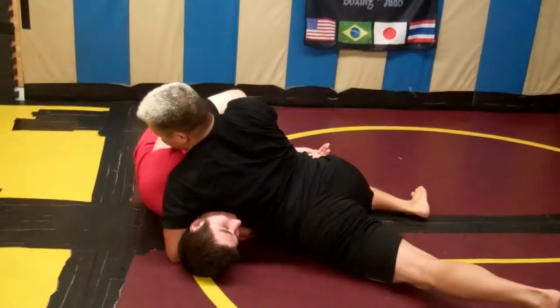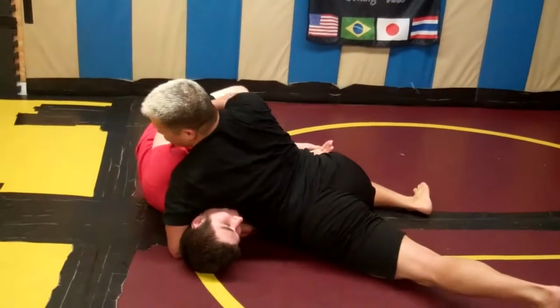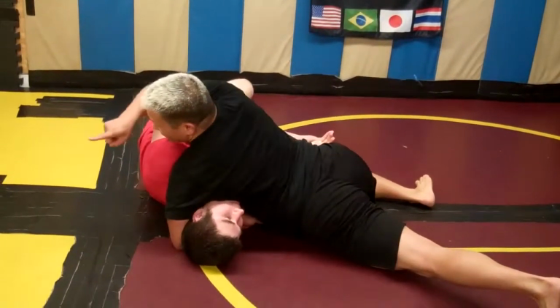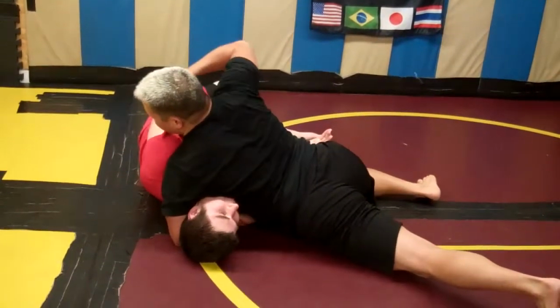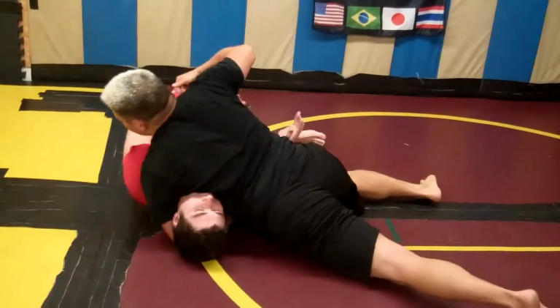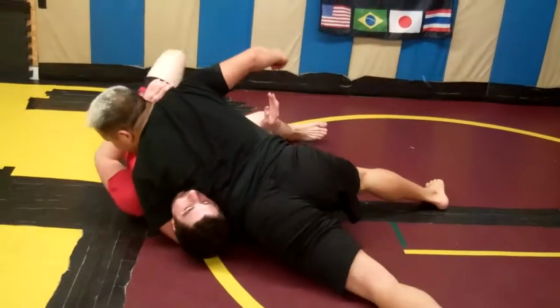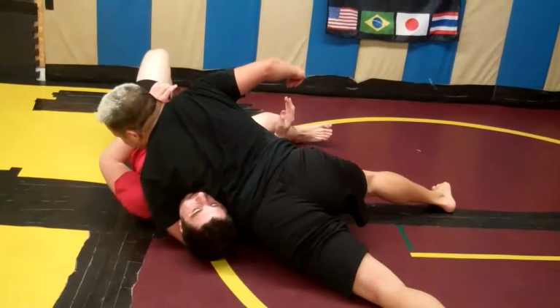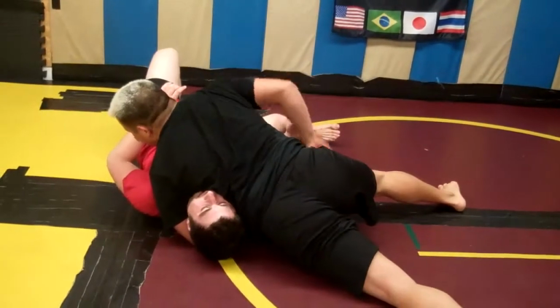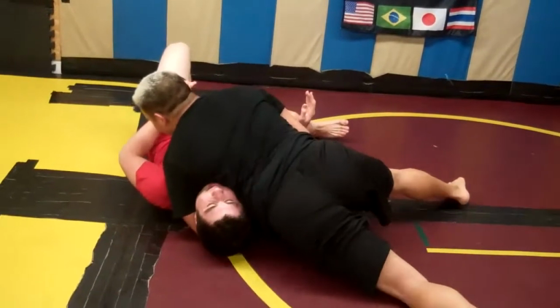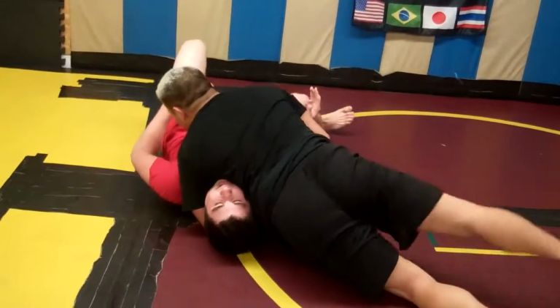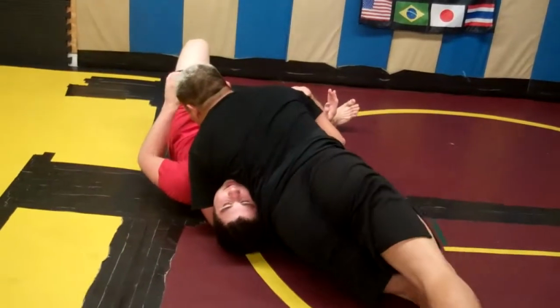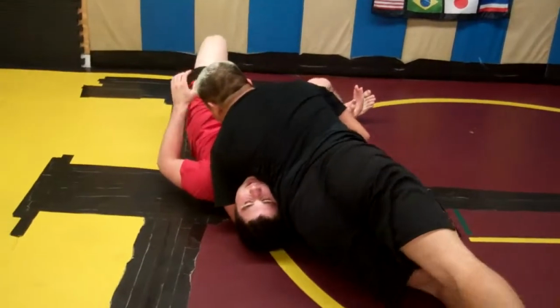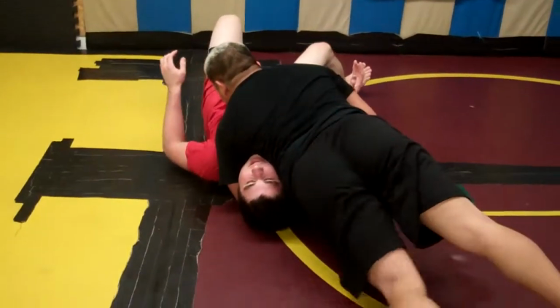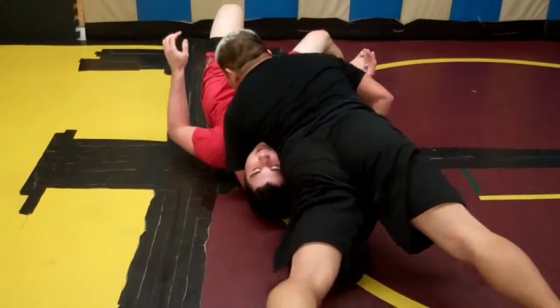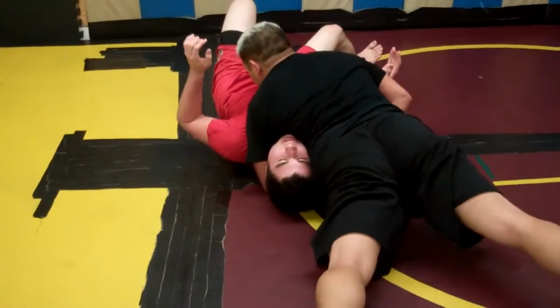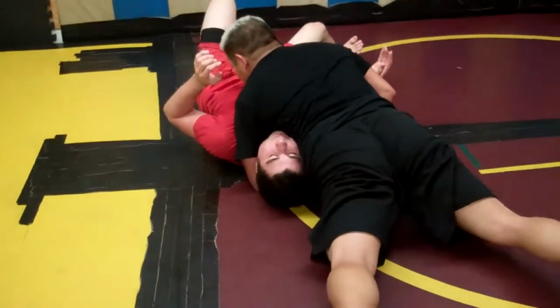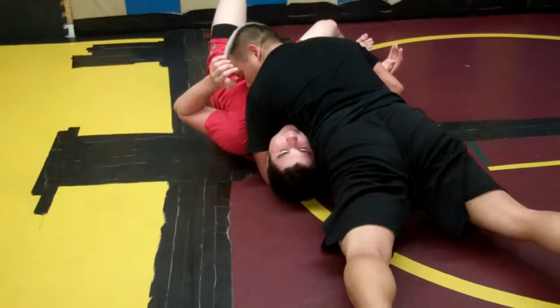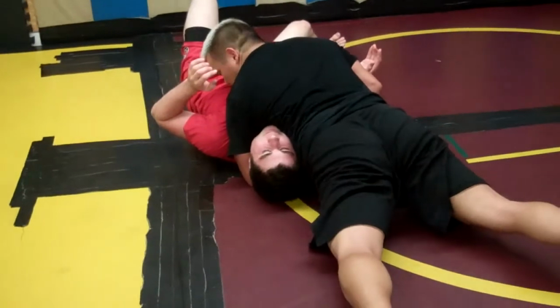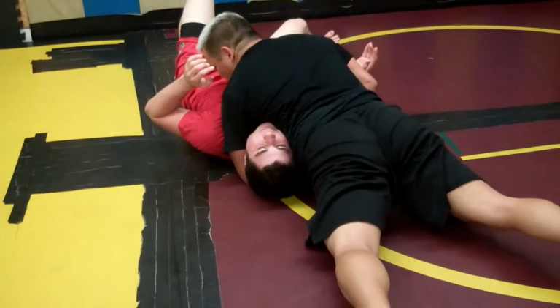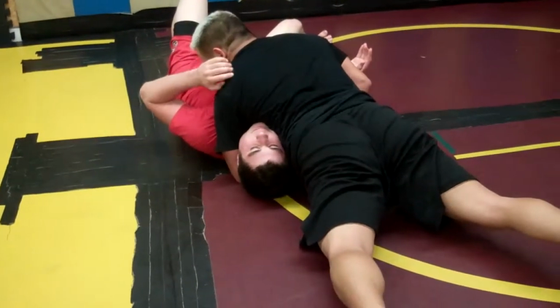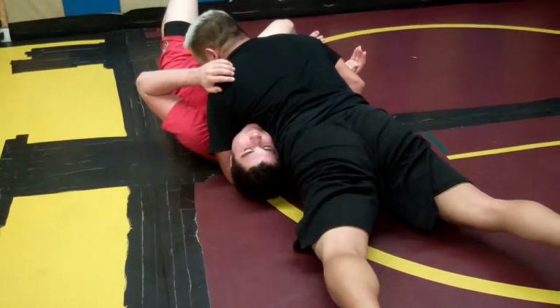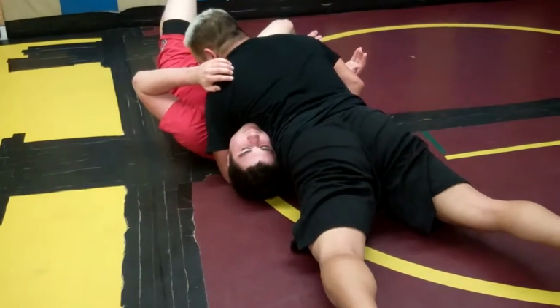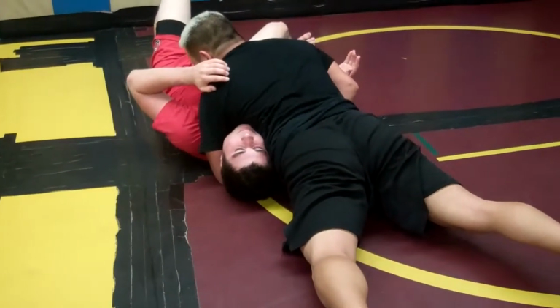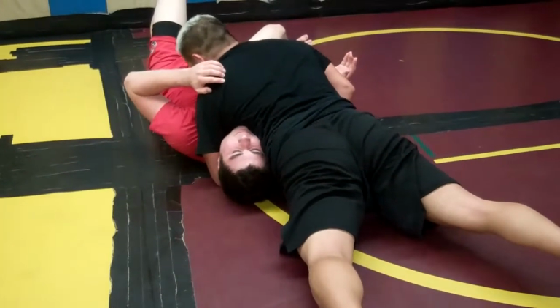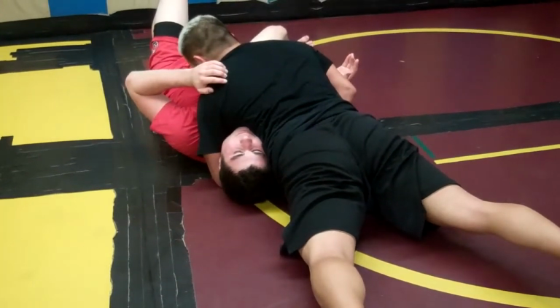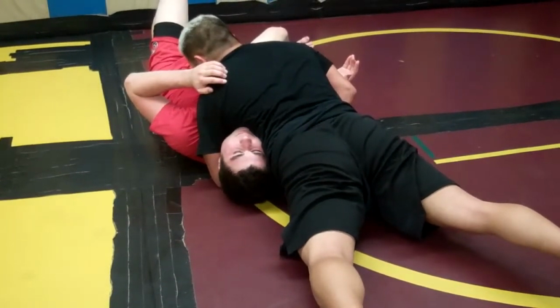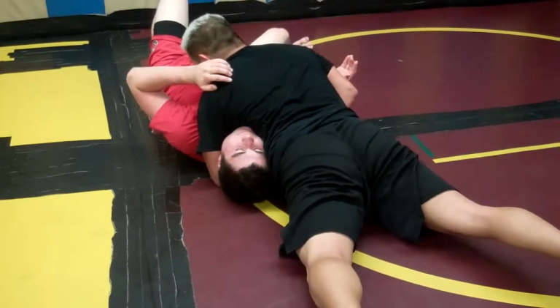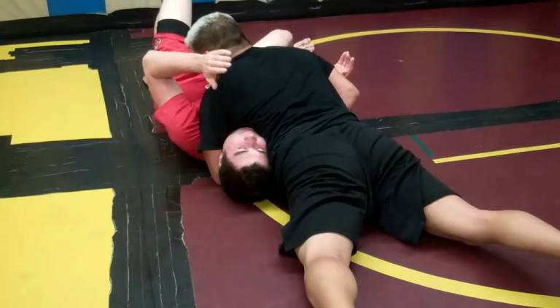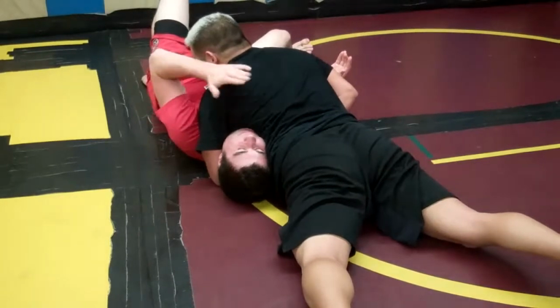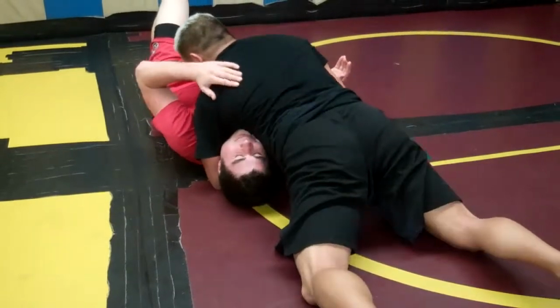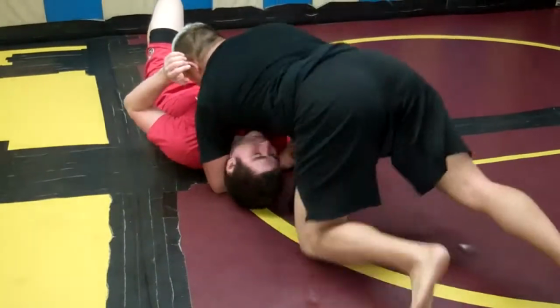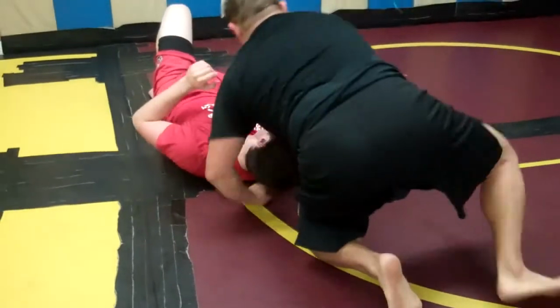To finish the choke, I need to take his chin and turn it this way, getting him flat. At the same time, I want to square myself up into north-south position, putting my shoulder into his trachea, arms in an S-grip, and then flattening myself down to squeeze it.